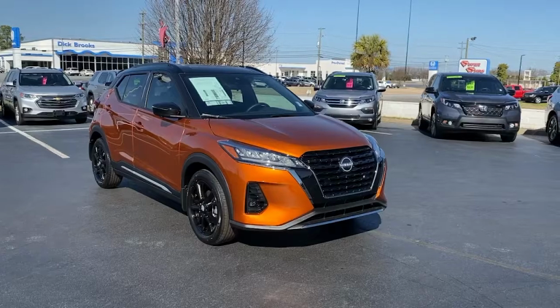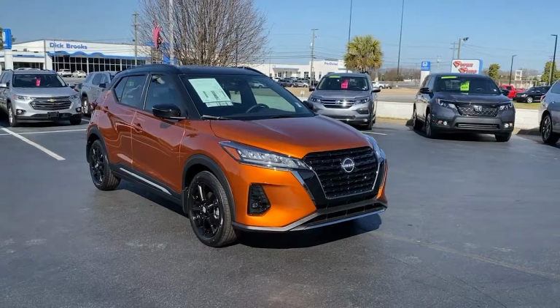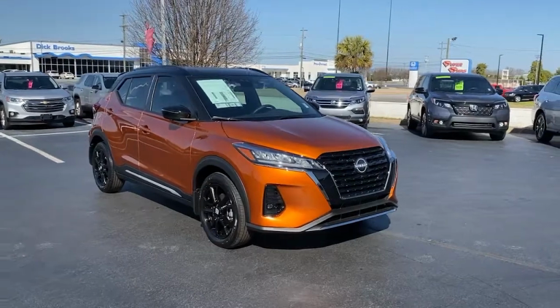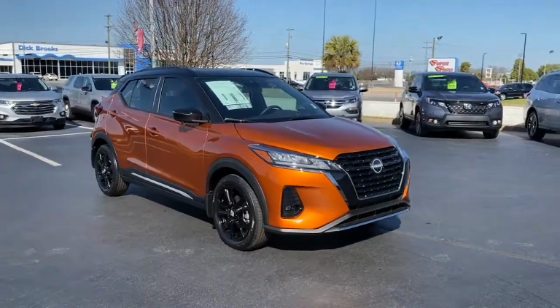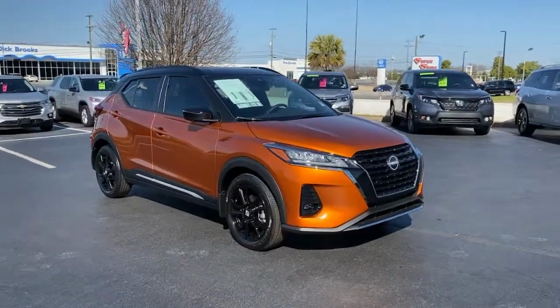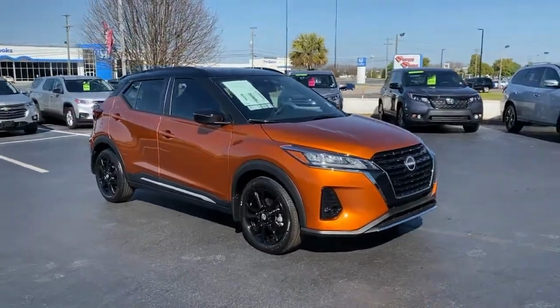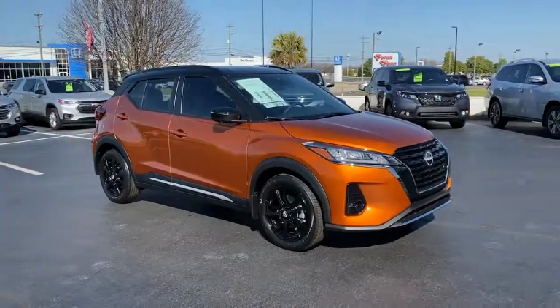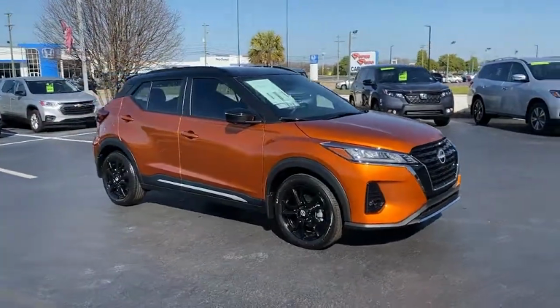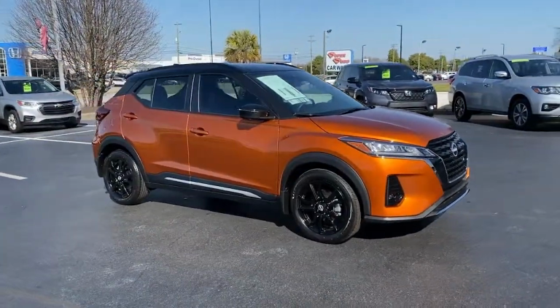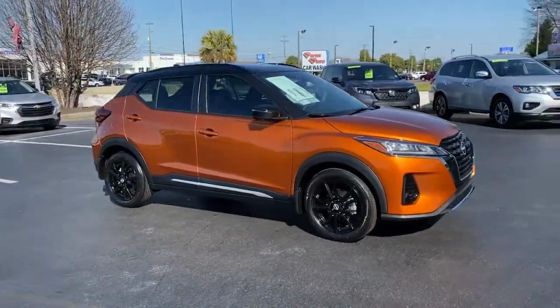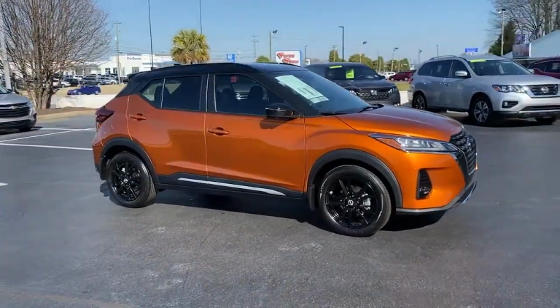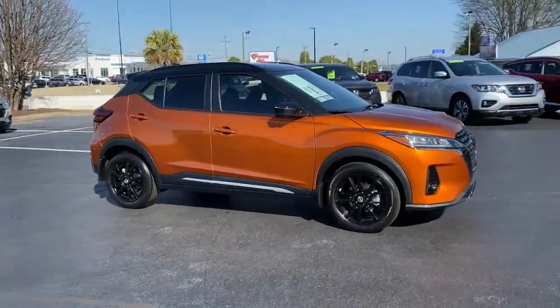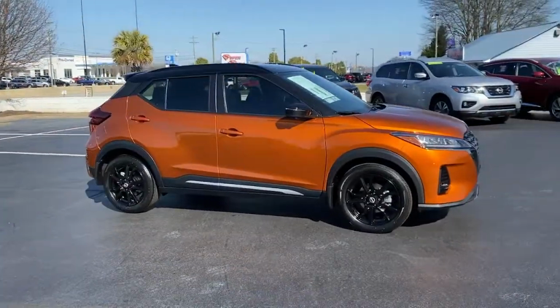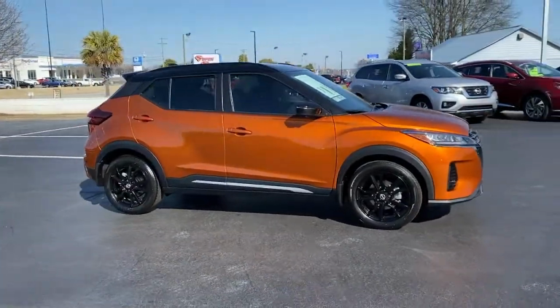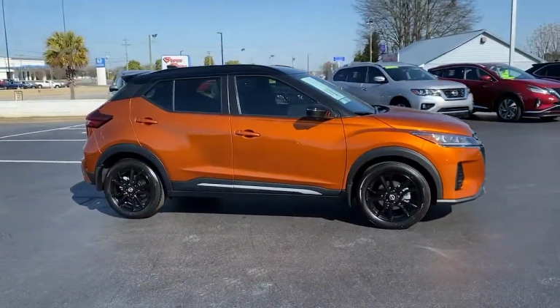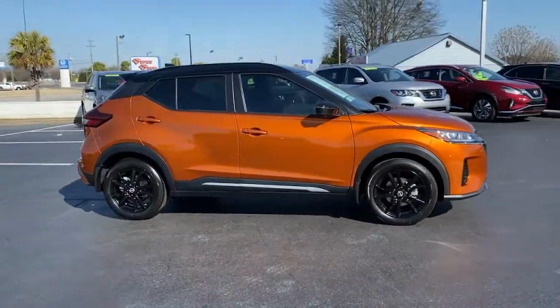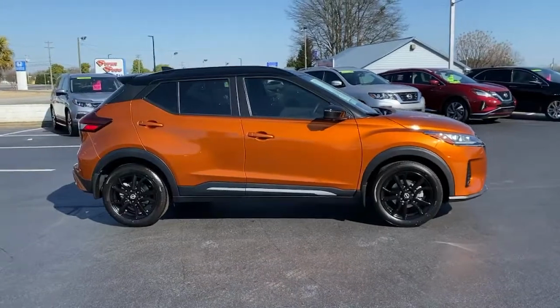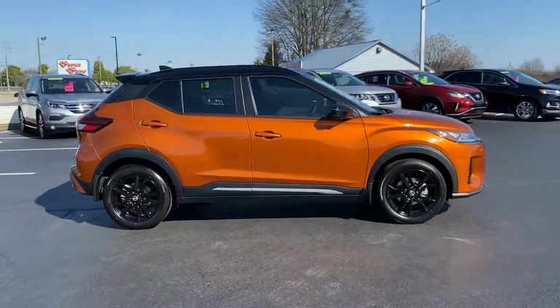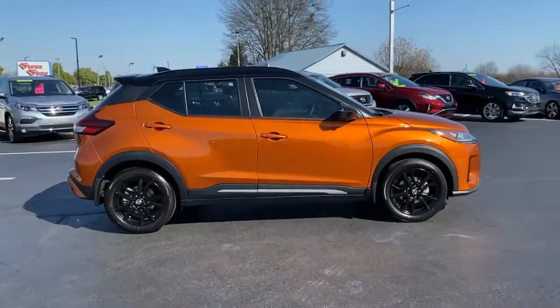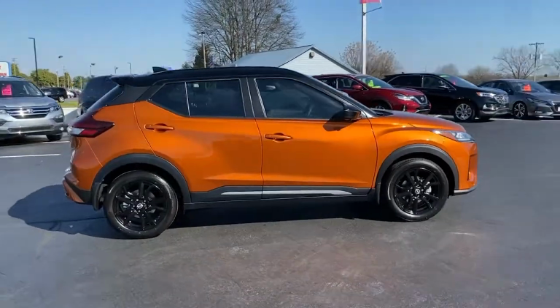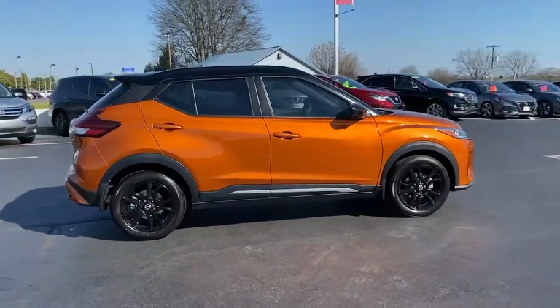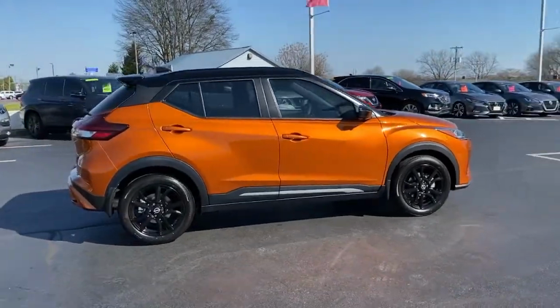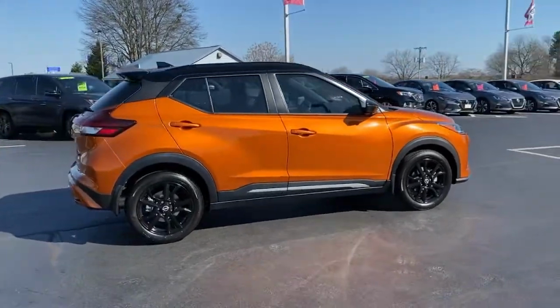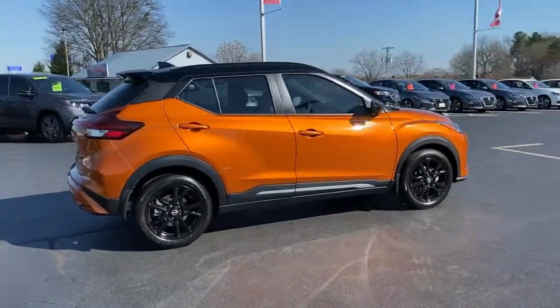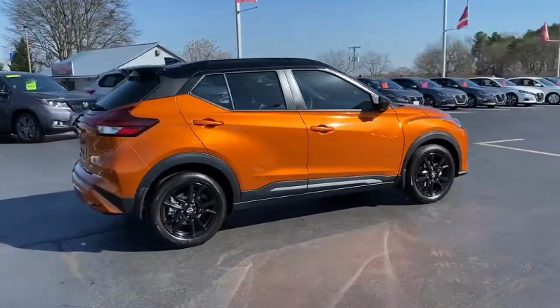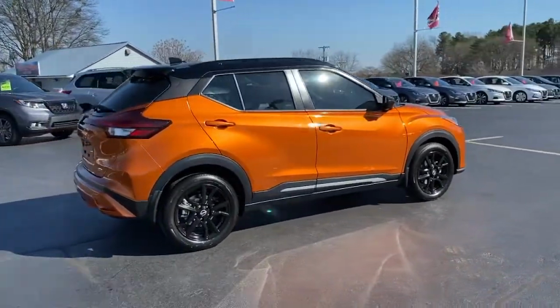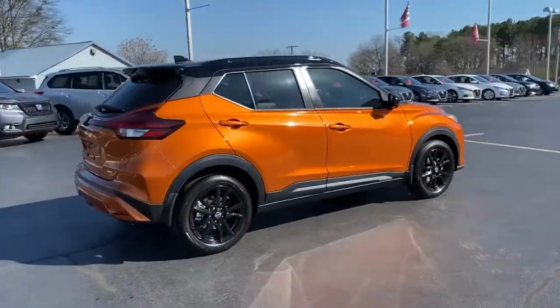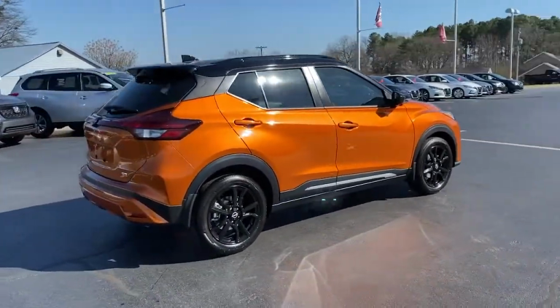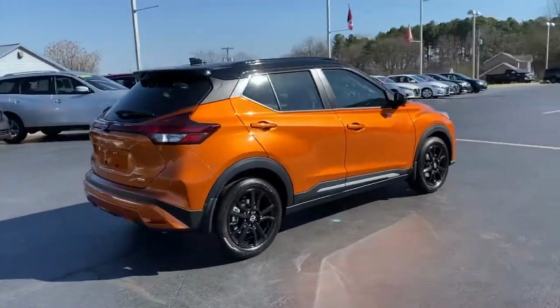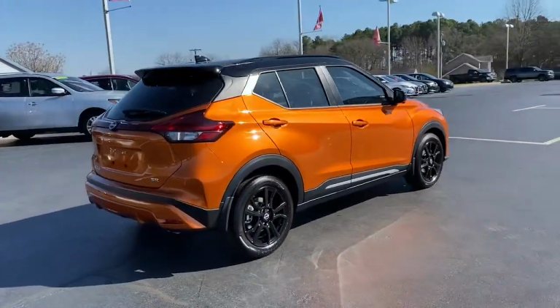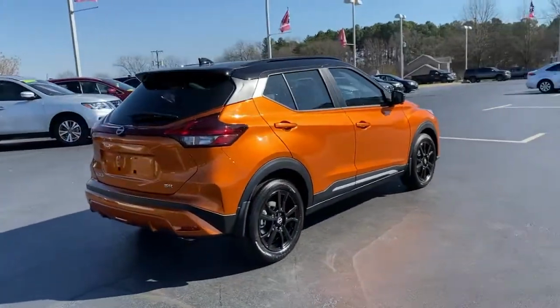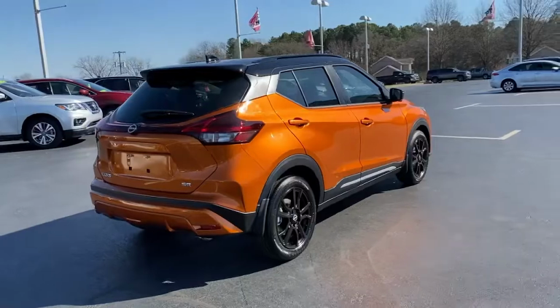Looking for your dream car? It could be the 2022 Nissan Kicks. This Nissan Kicks packs a lot of fun into an efficient, compact package.